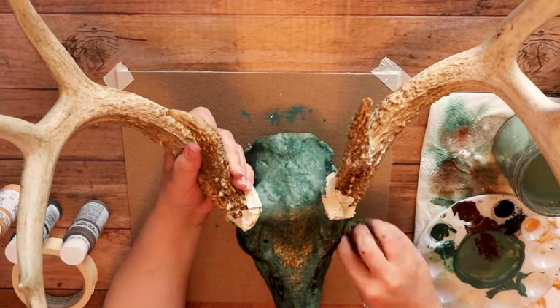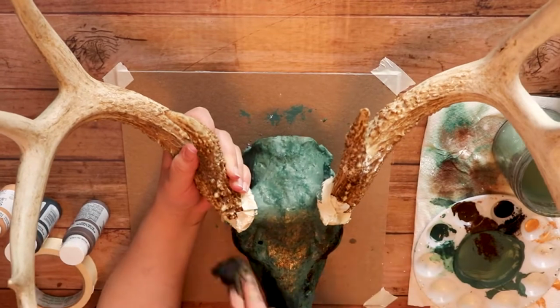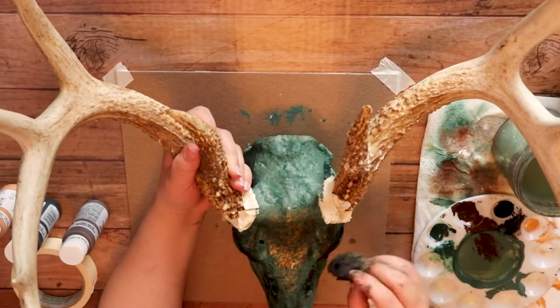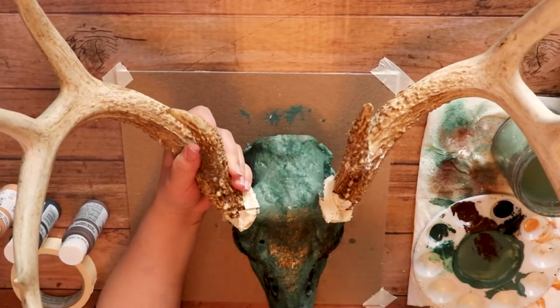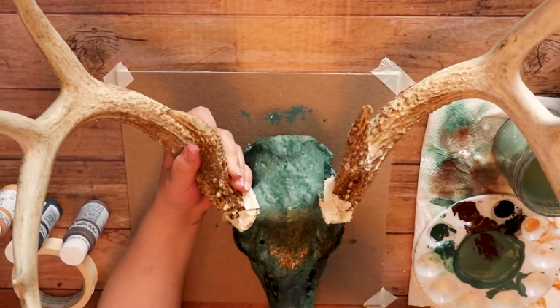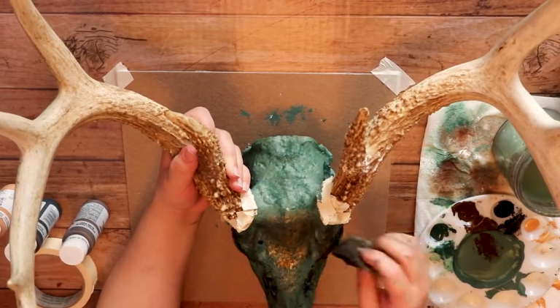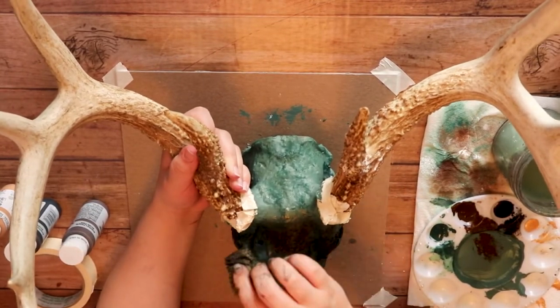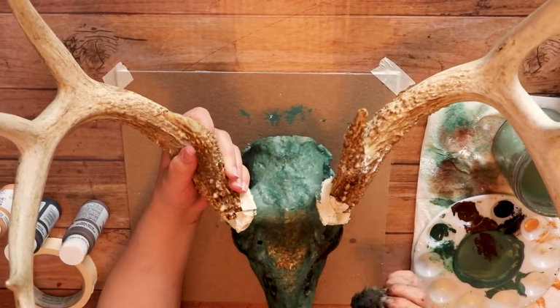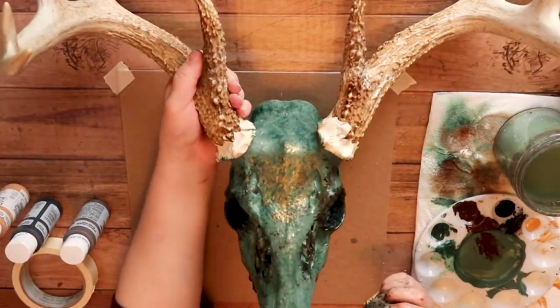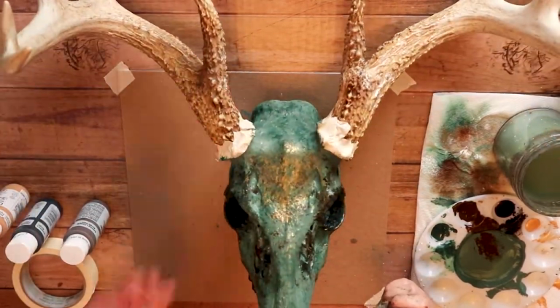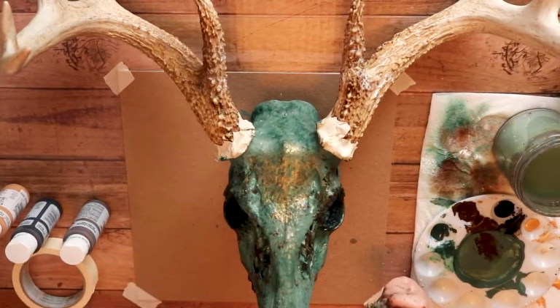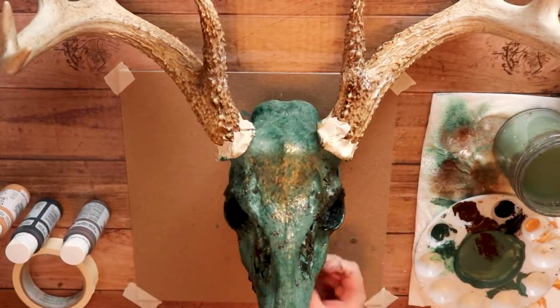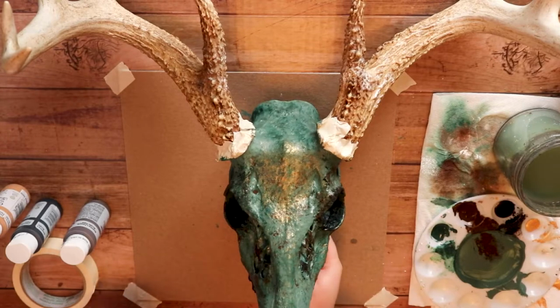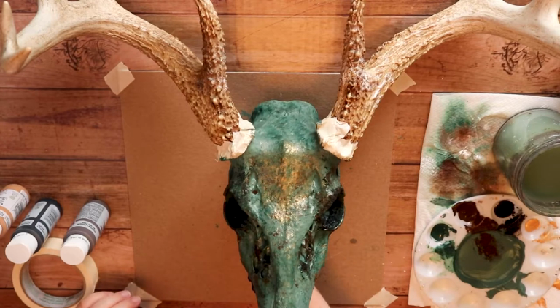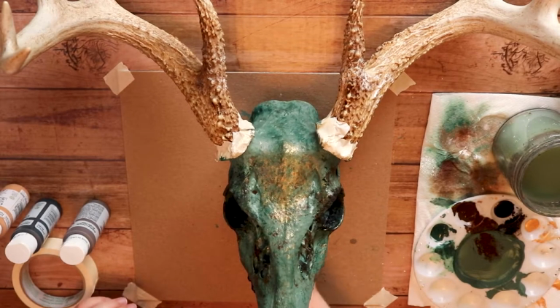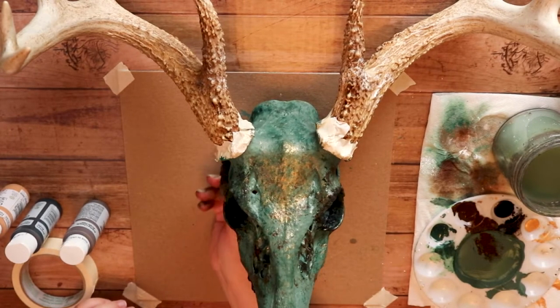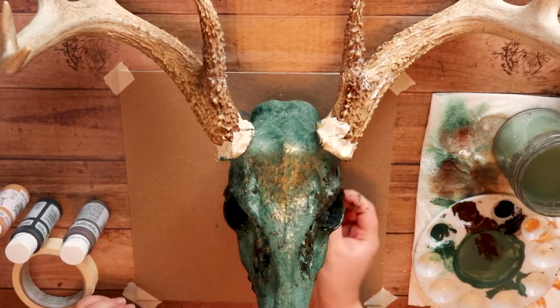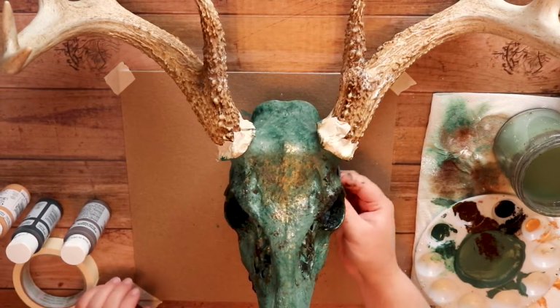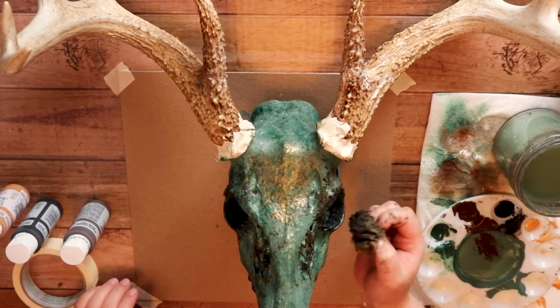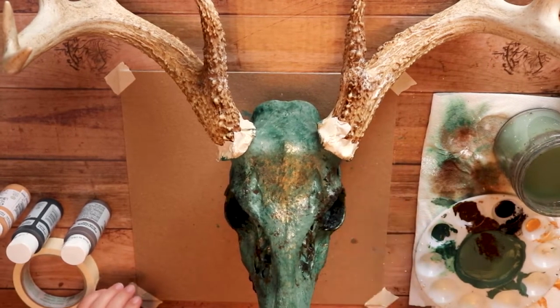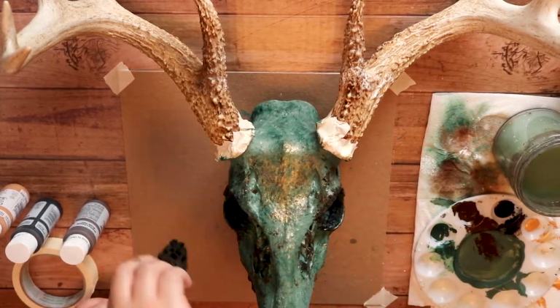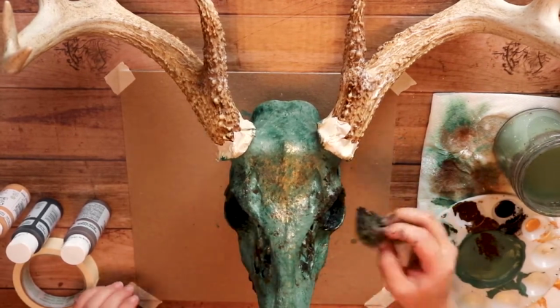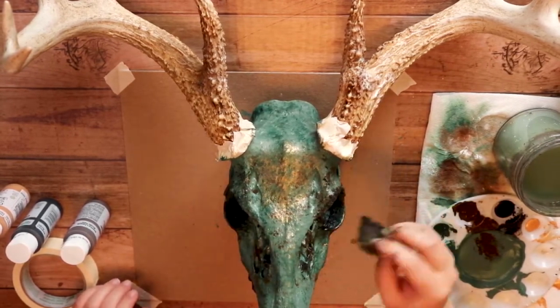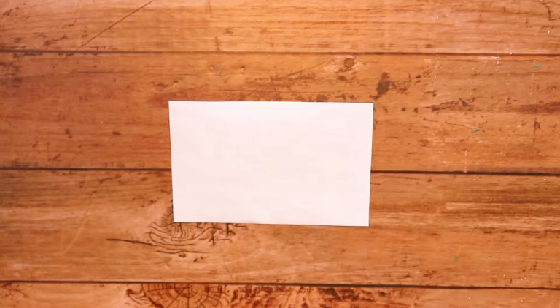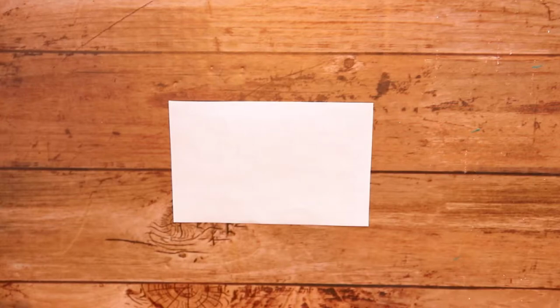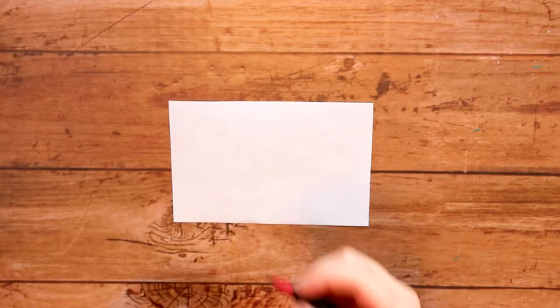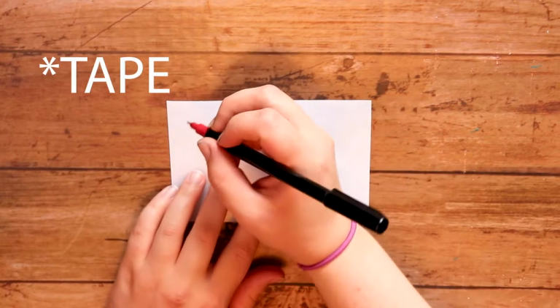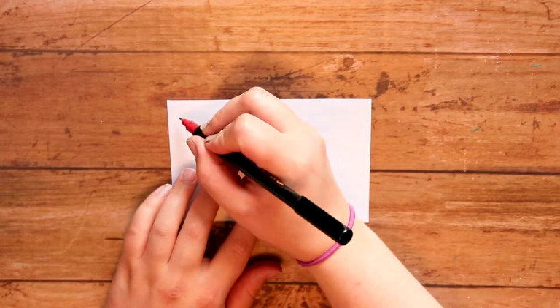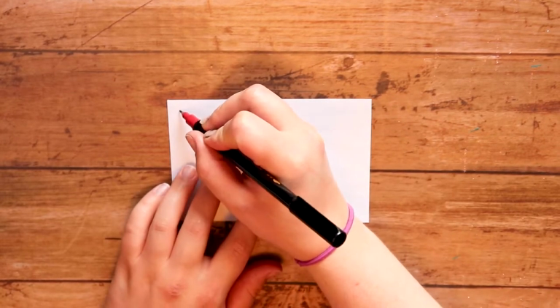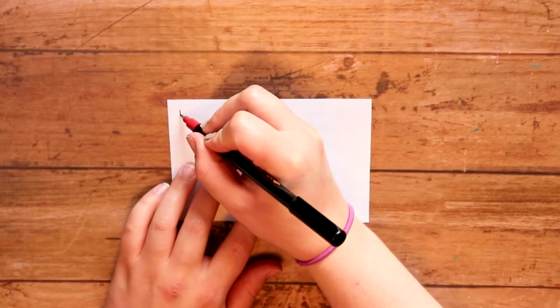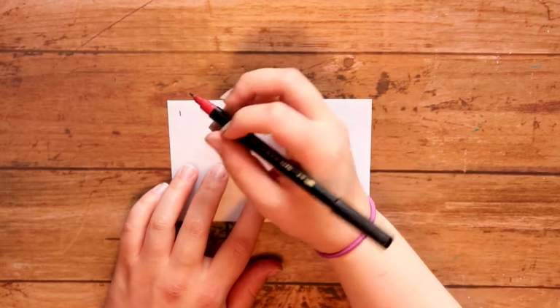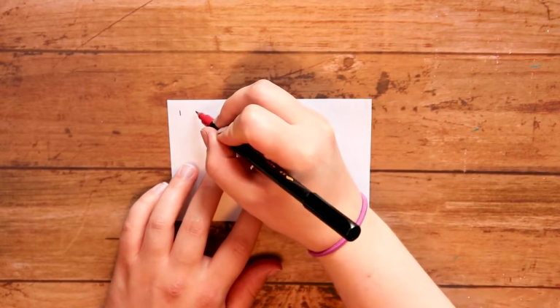I went ahead and finished up all the texturing, and I actually did add black to the eyes especially for even more texture, which I thought was nice. Then I removed the paint after it dried.